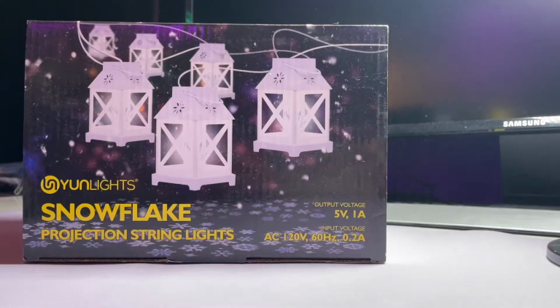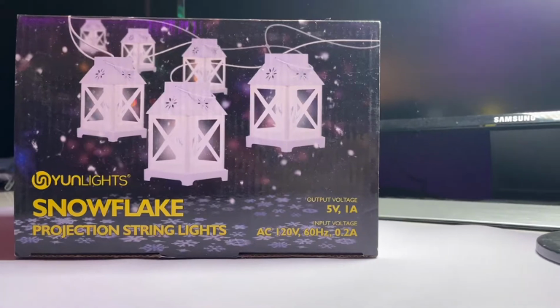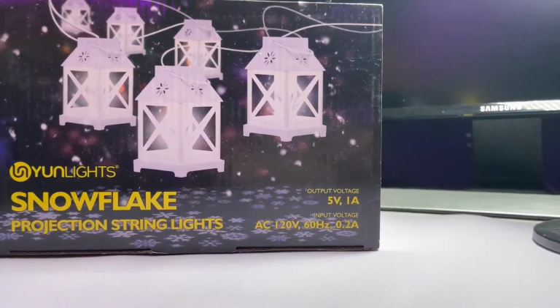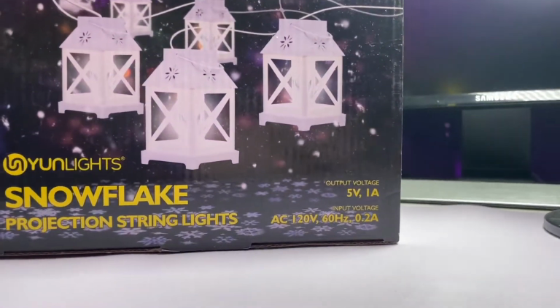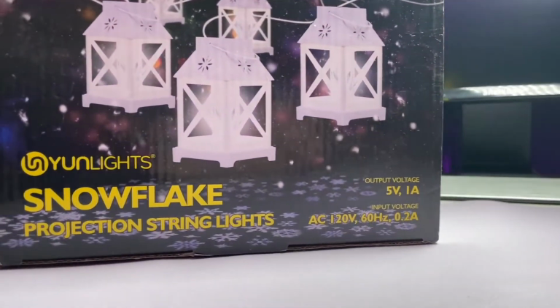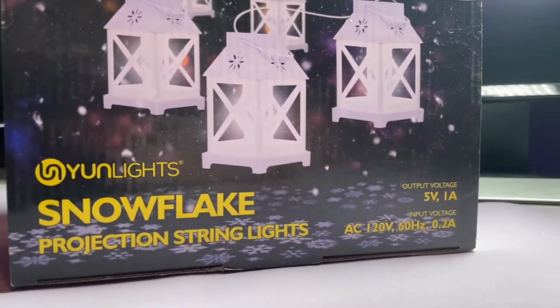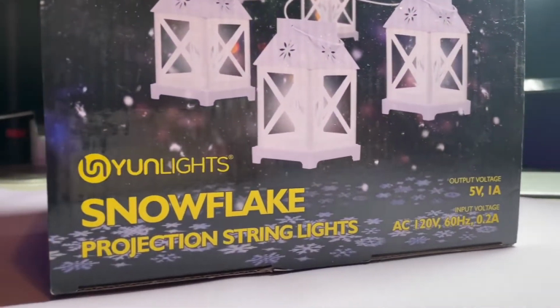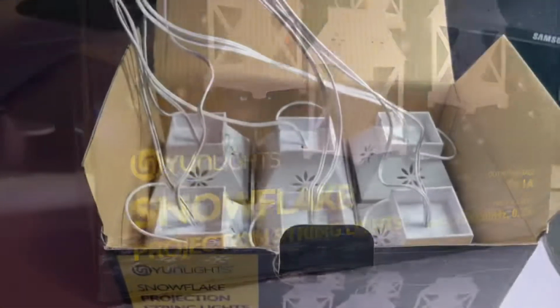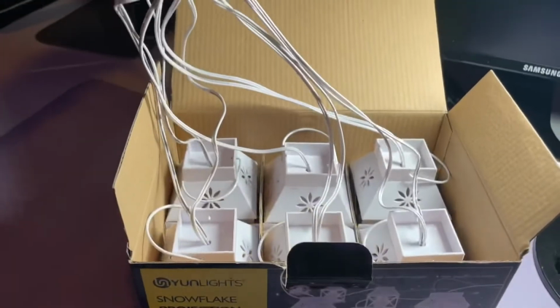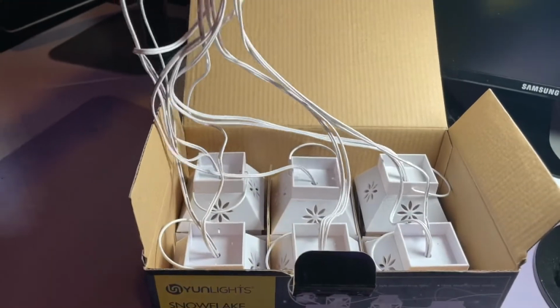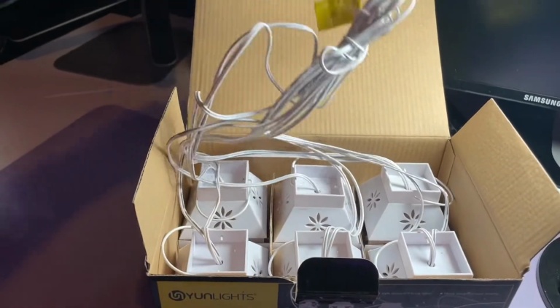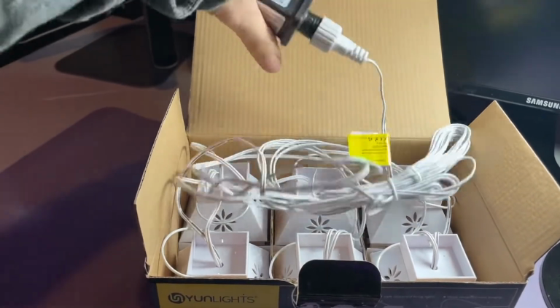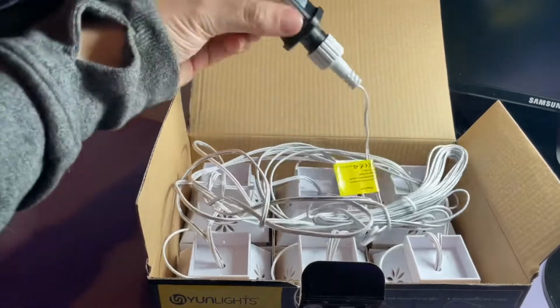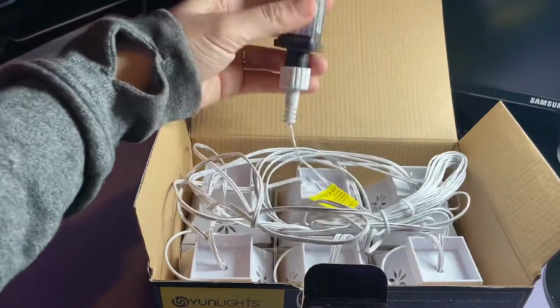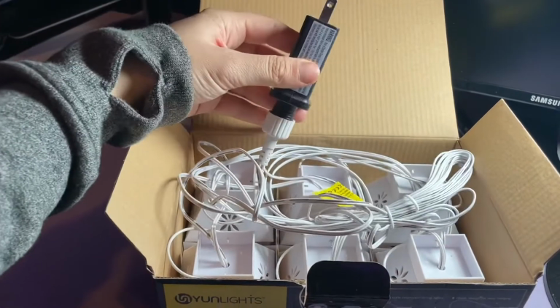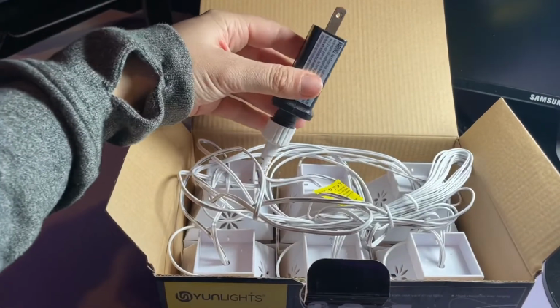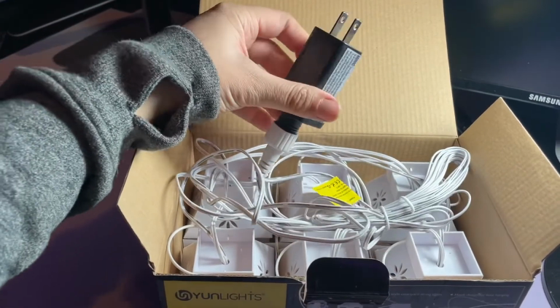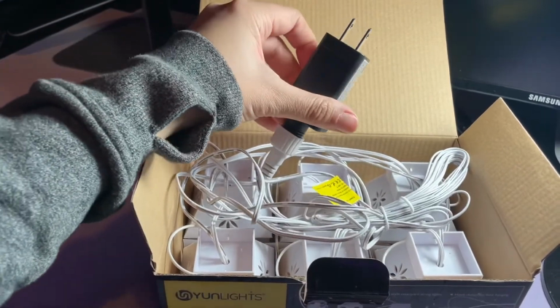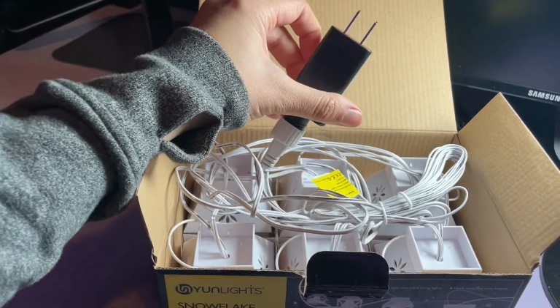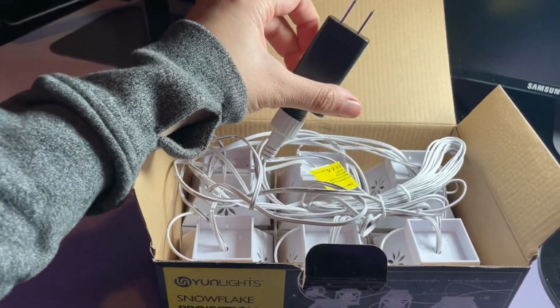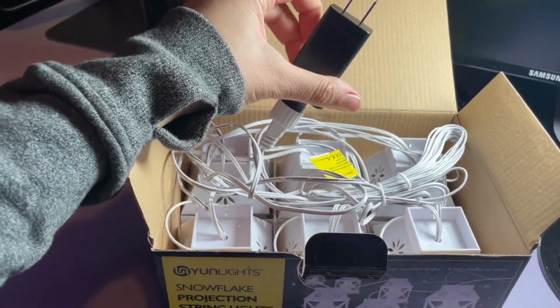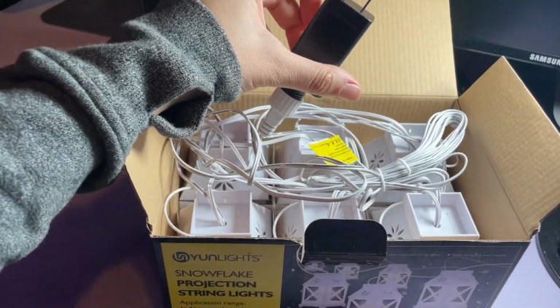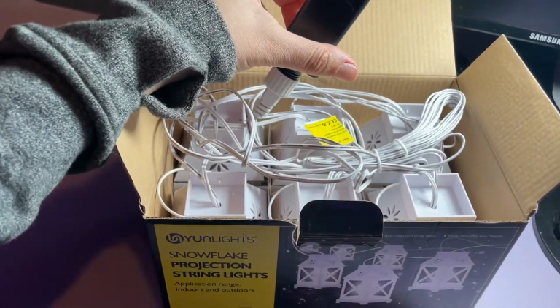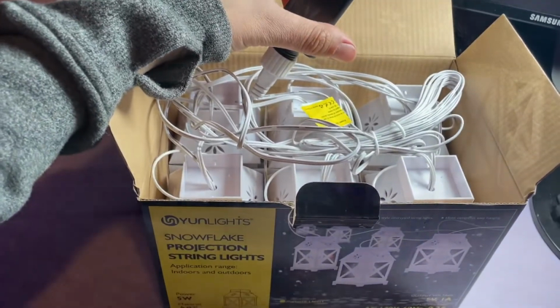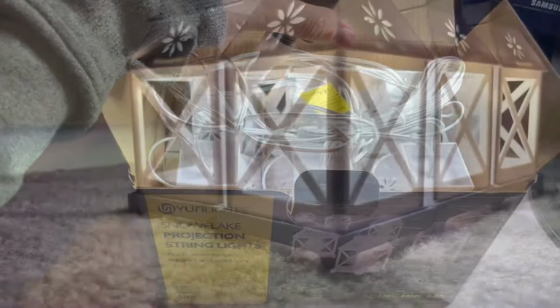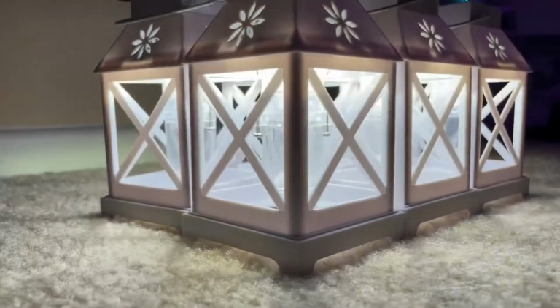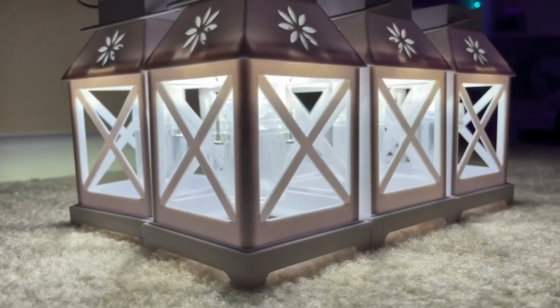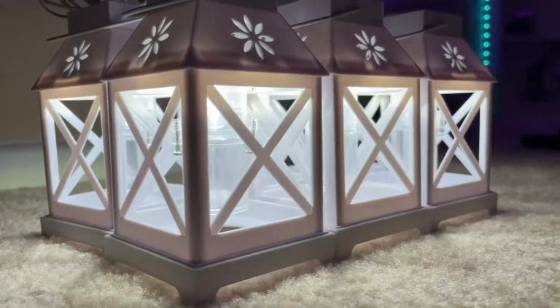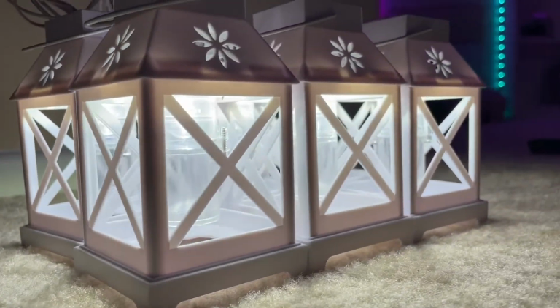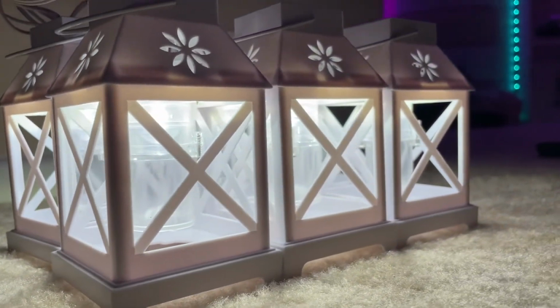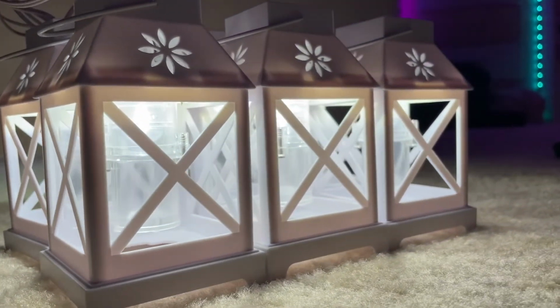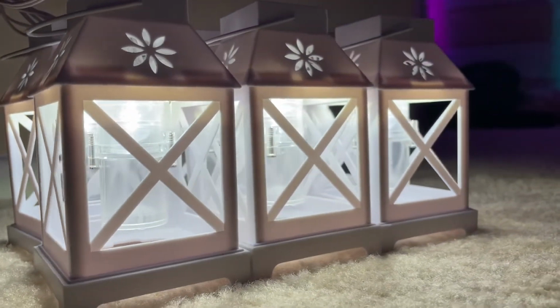Hi guys, we are having a look at my new snowflake projection string lights. These are a 5 watt white light style light, so they just have to be plugged in, but you can actually use them inside or outside, which is amazing.